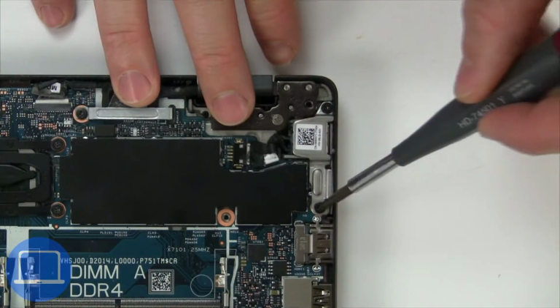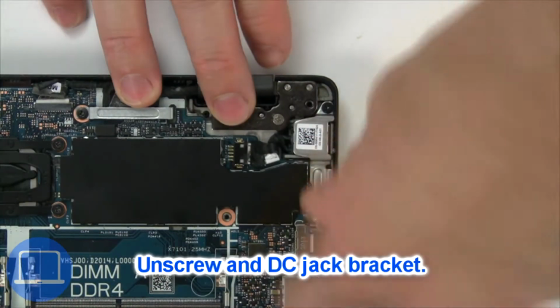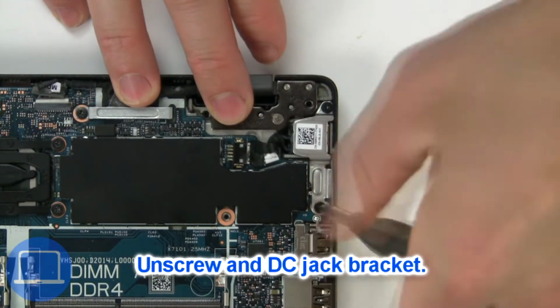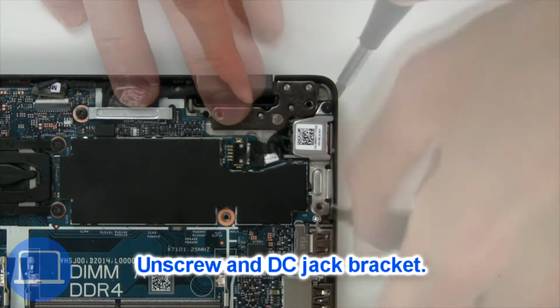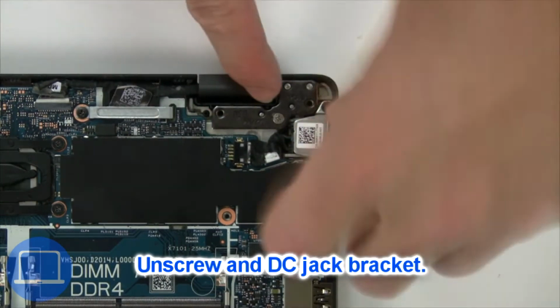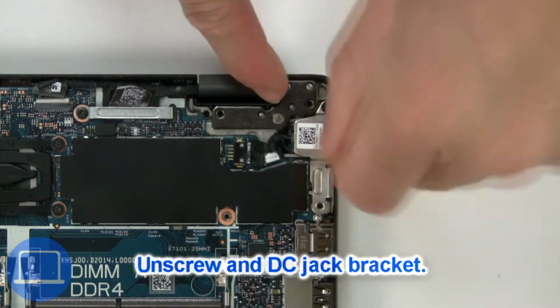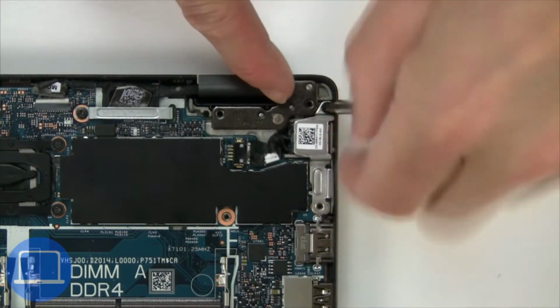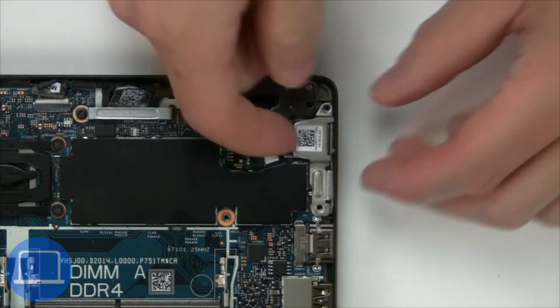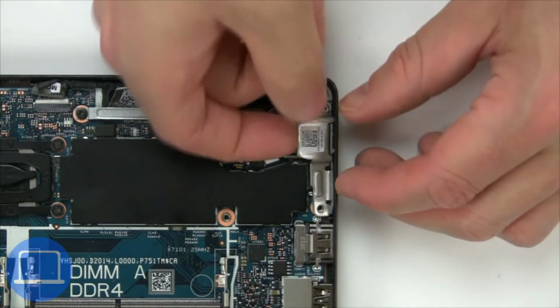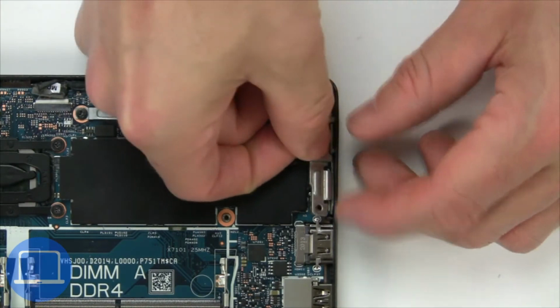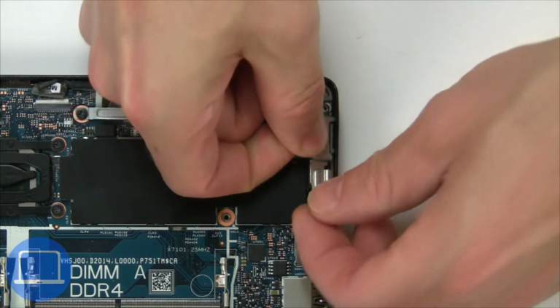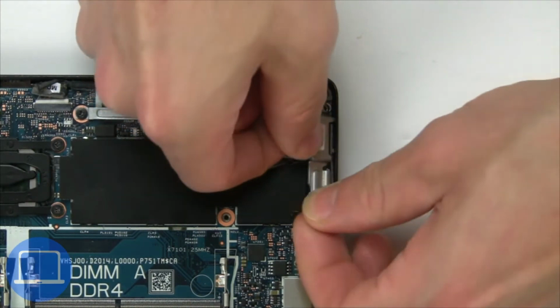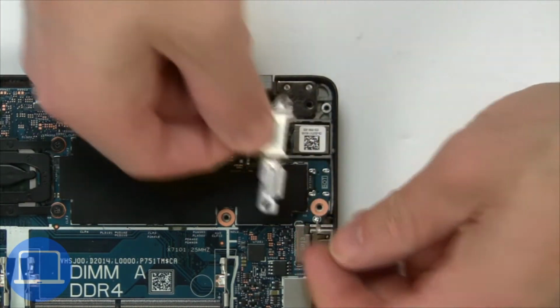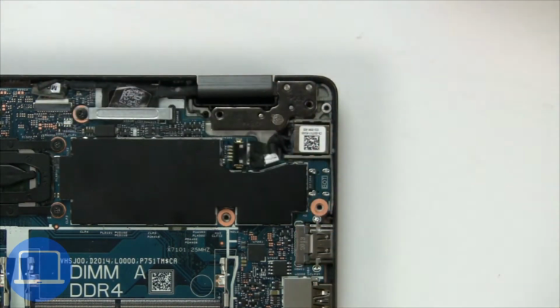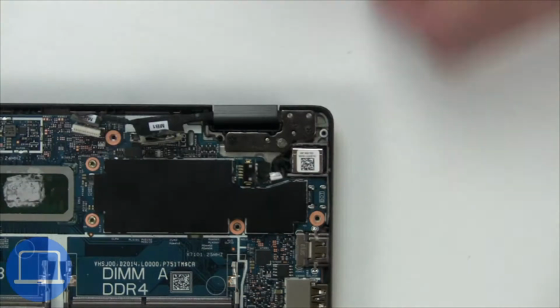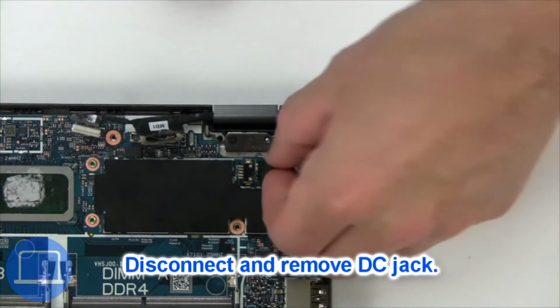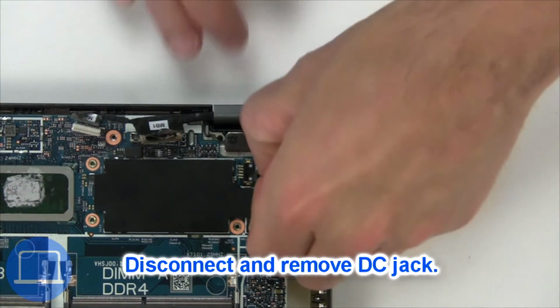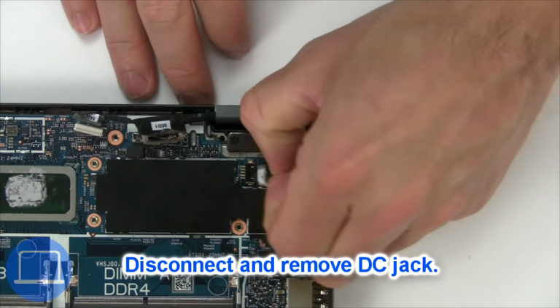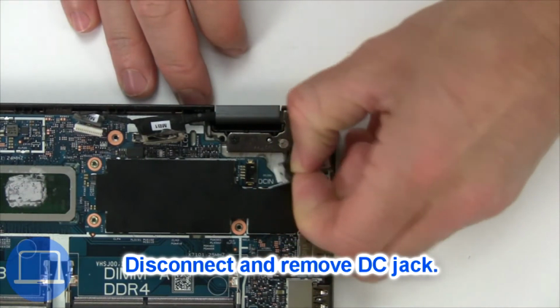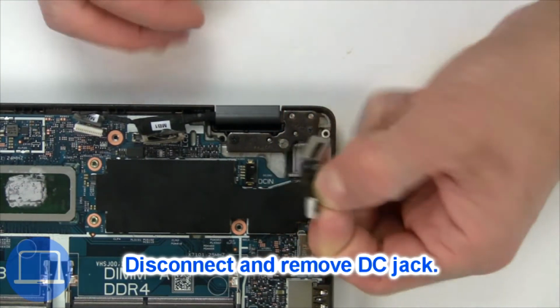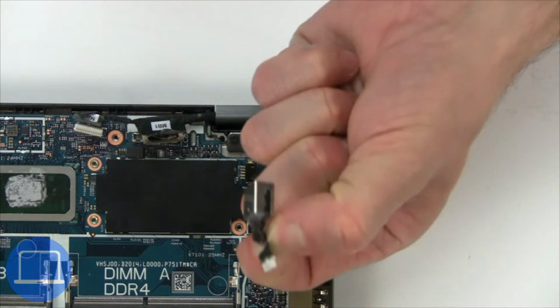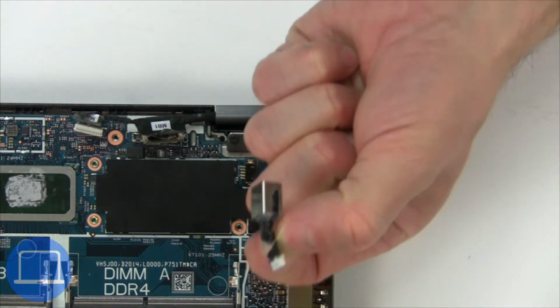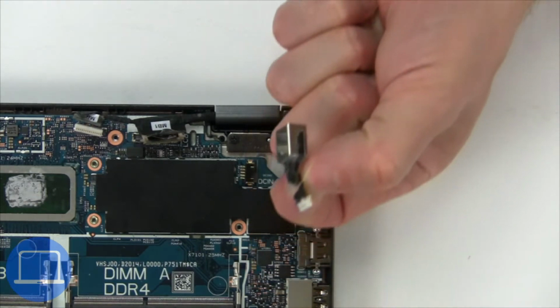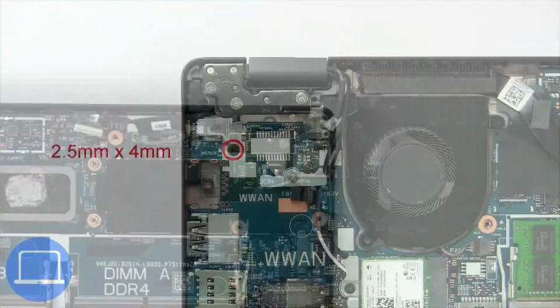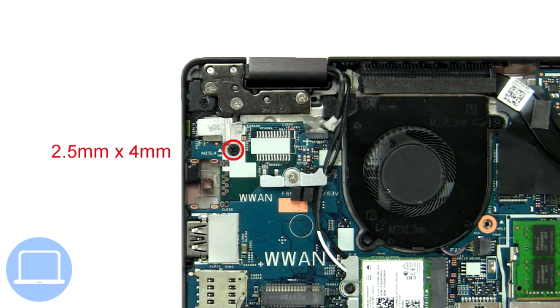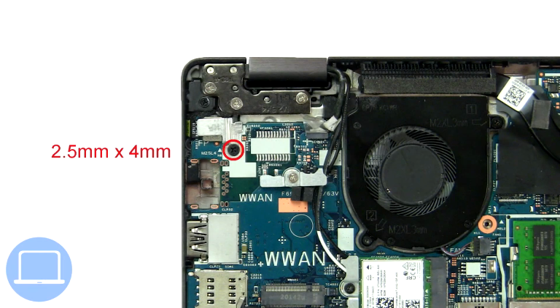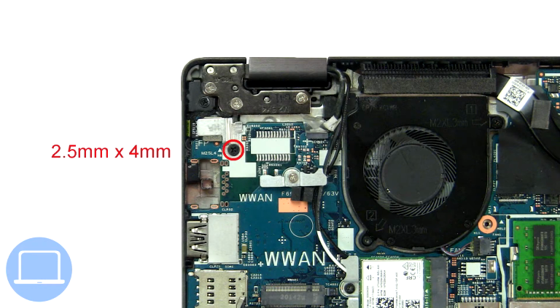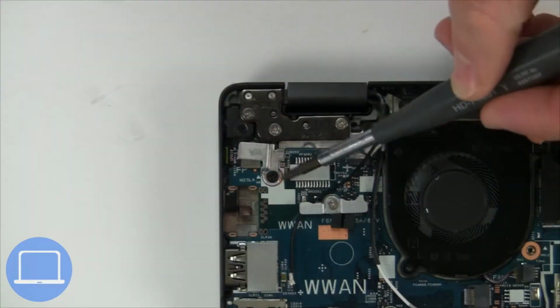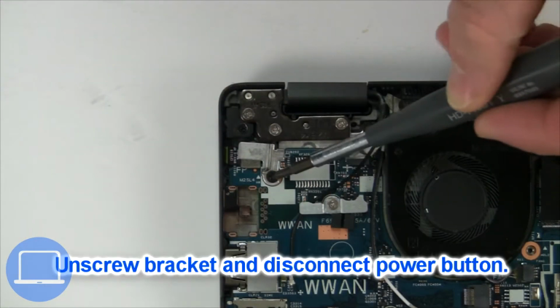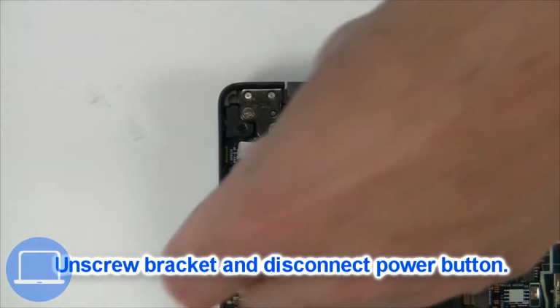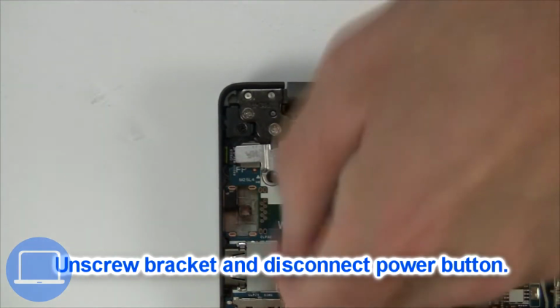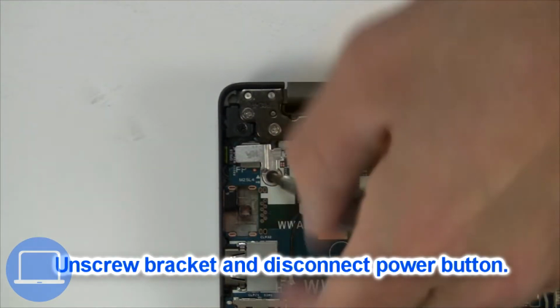Now unscrew and remove the bracket. Next, disconnect and remove the DC jack. Now unscrew and remove the bracket.